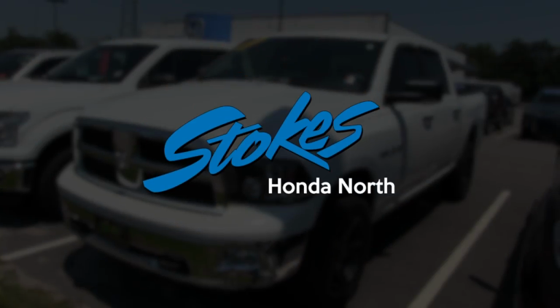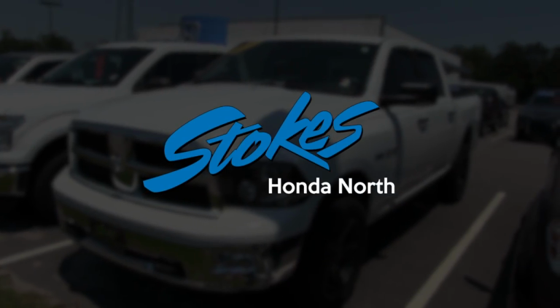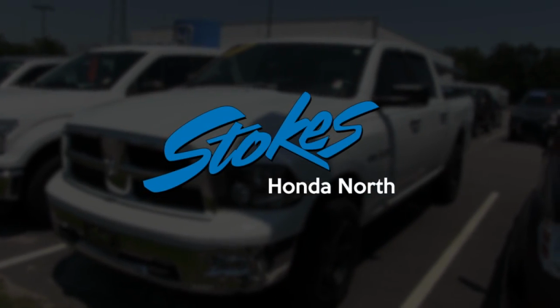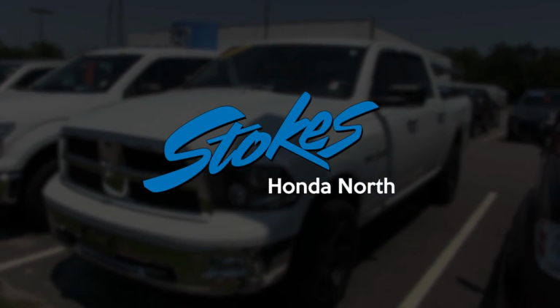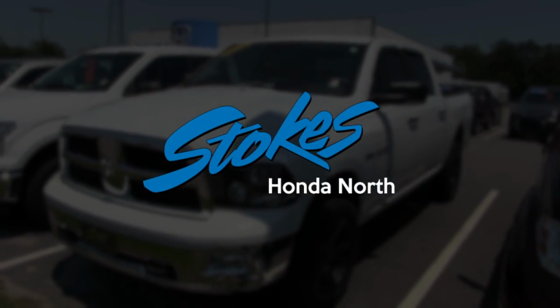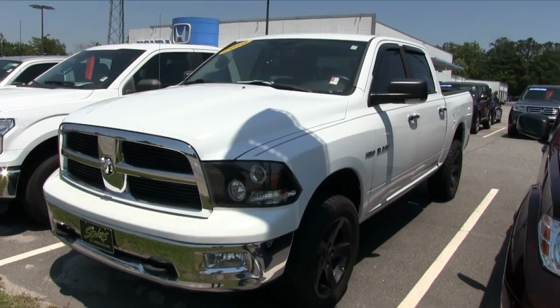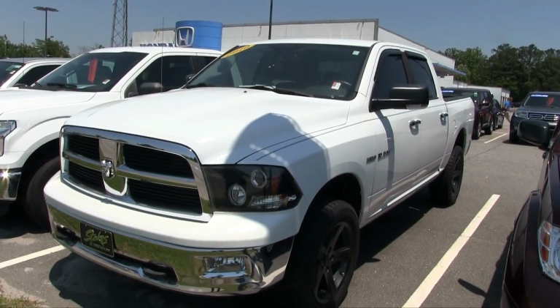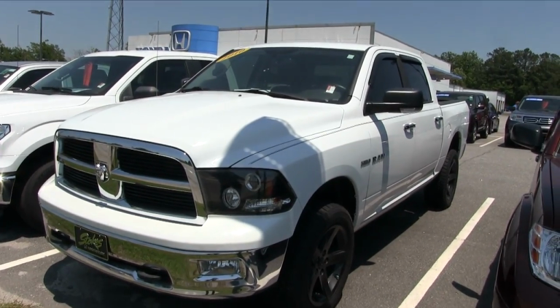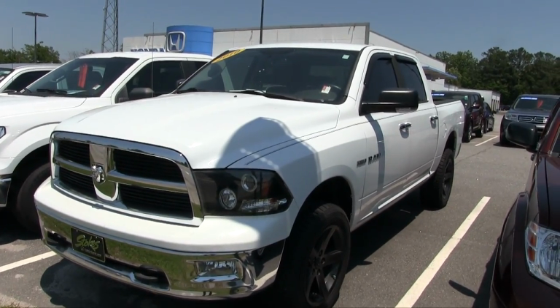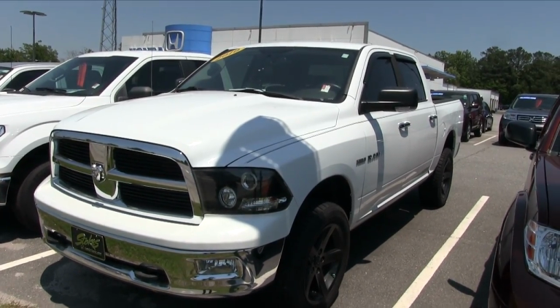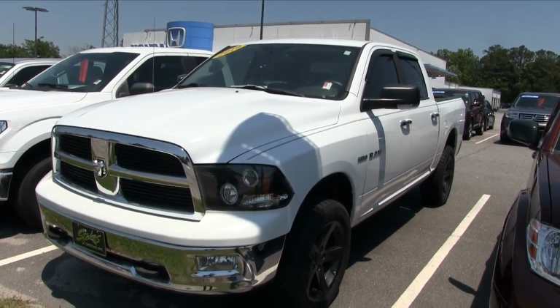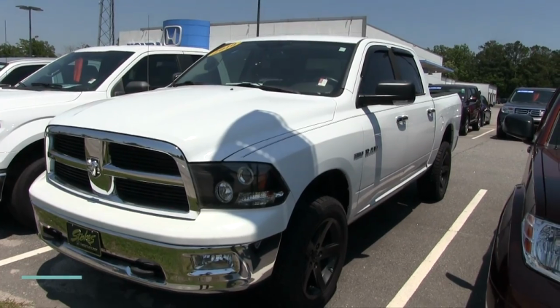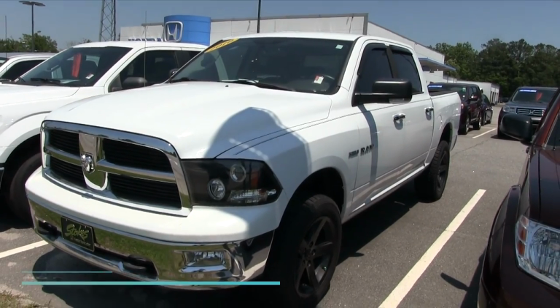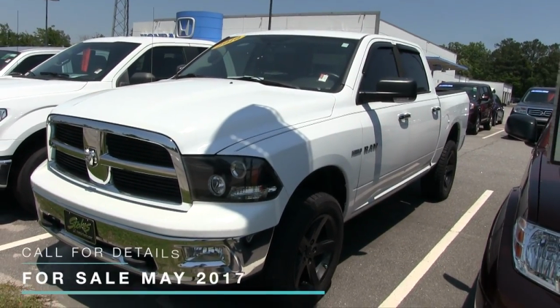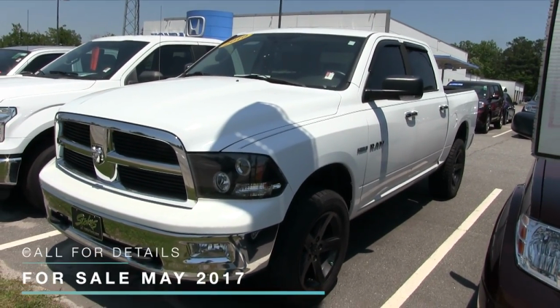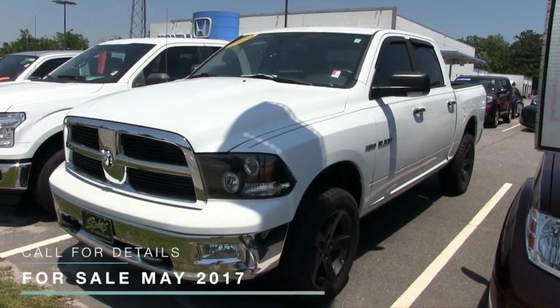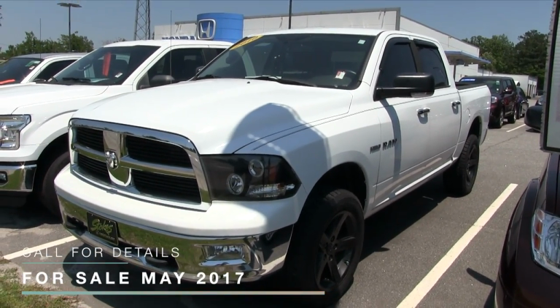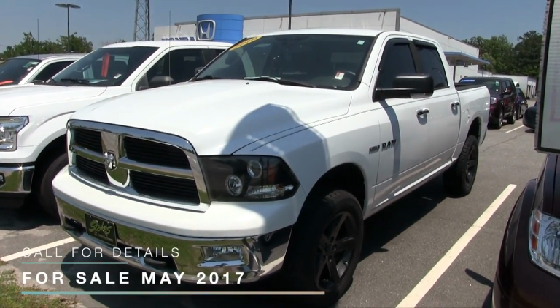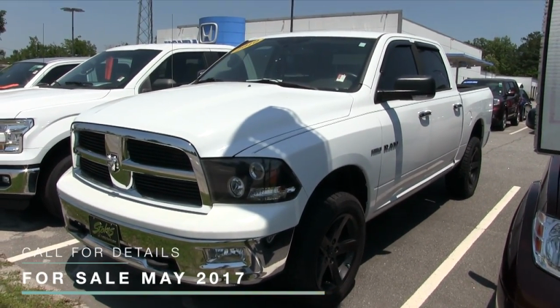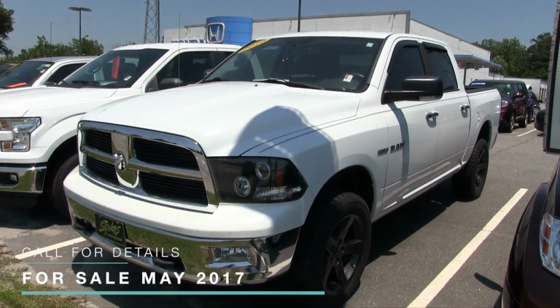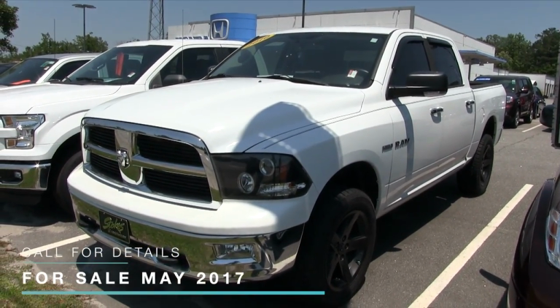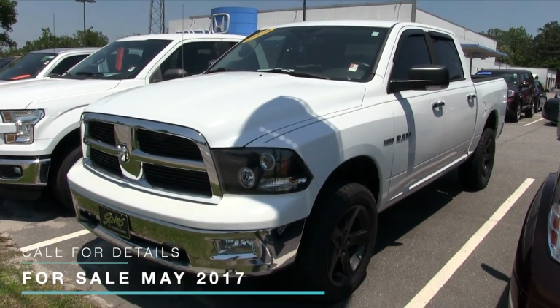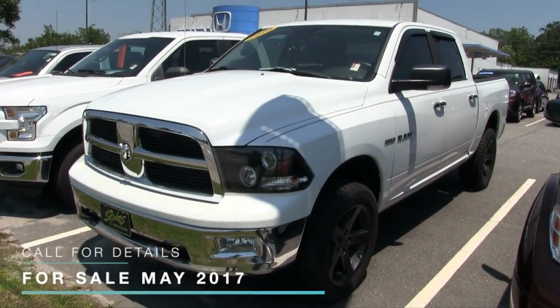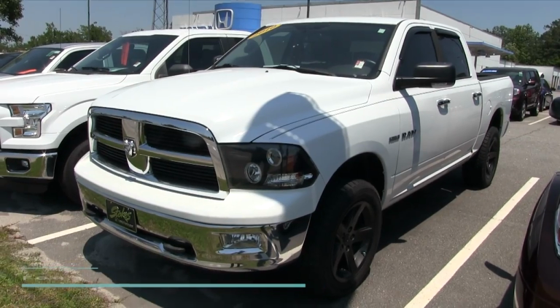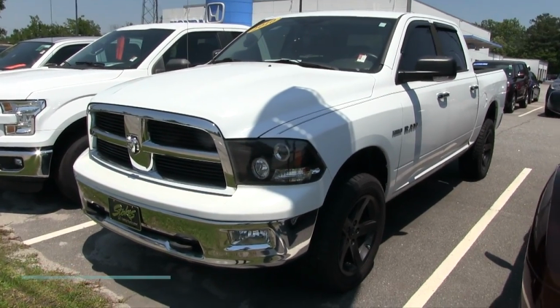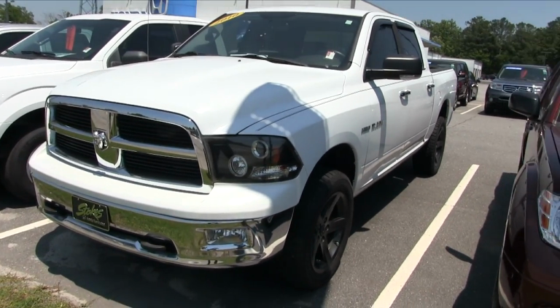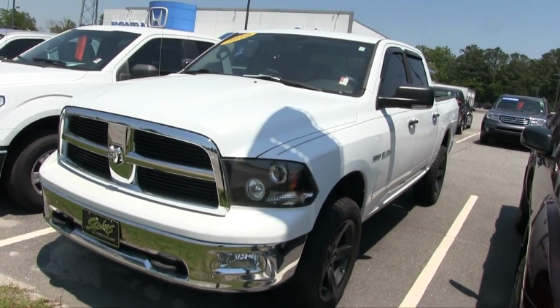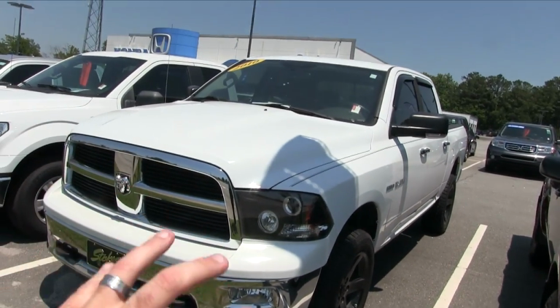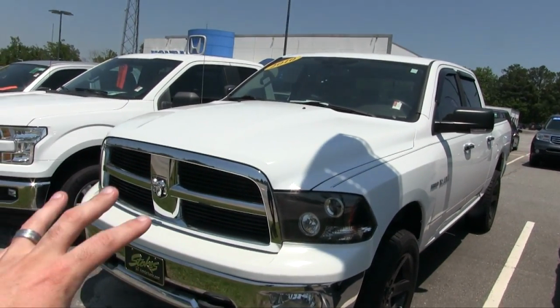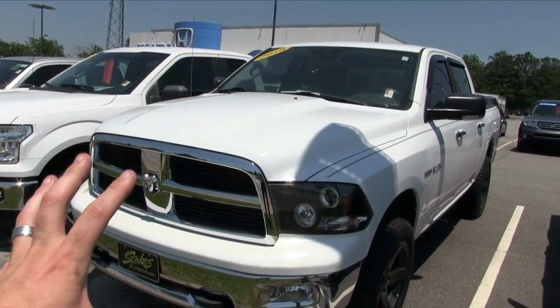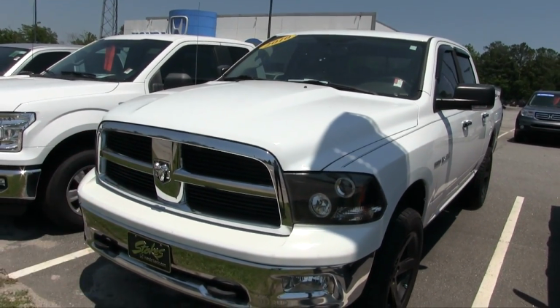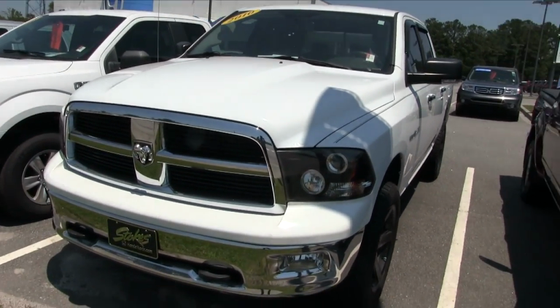Hey everybody, welcome to Stokes Honda North. Today we're going to be looking at this 2010 Dodge Ram Hemi. Take a look — good looking truck. White is the color, and we'll go around and take a look at the exterior body on this truck.